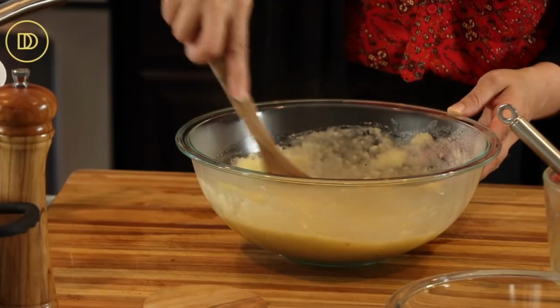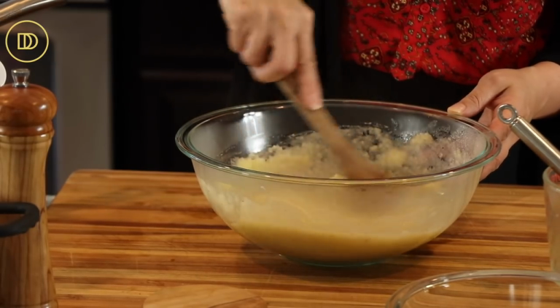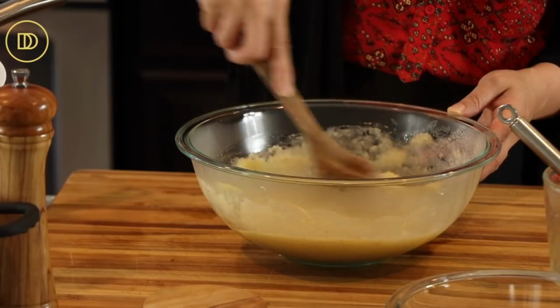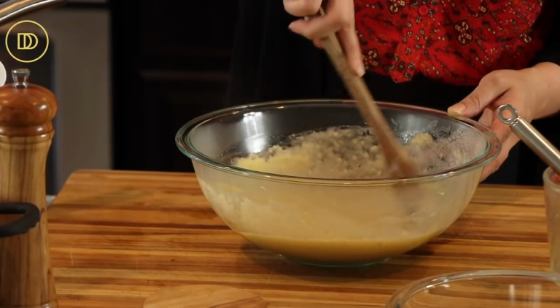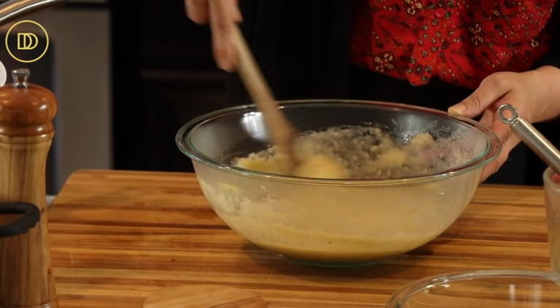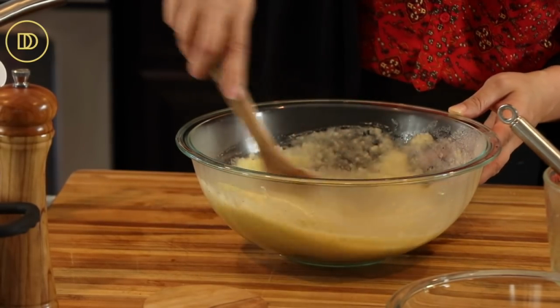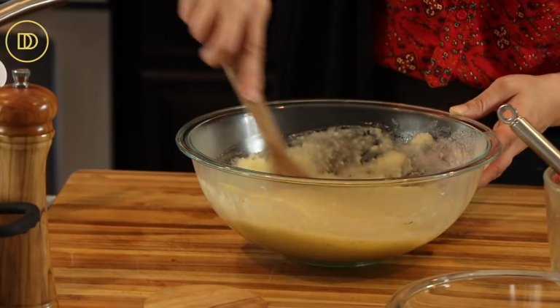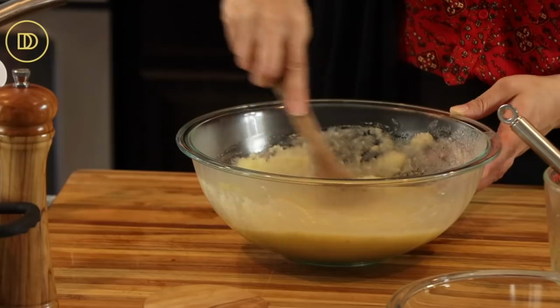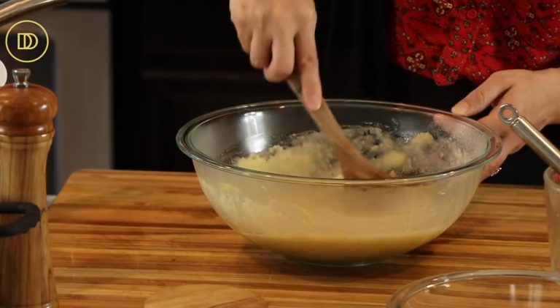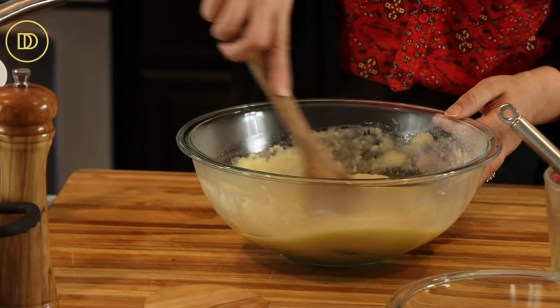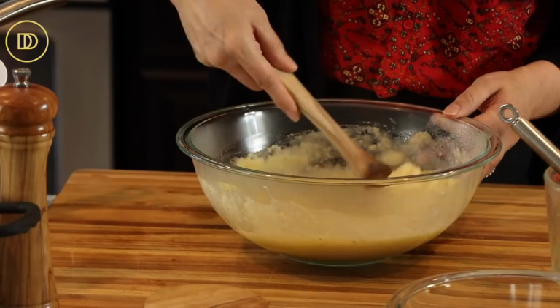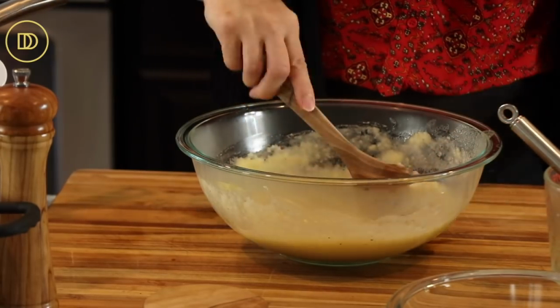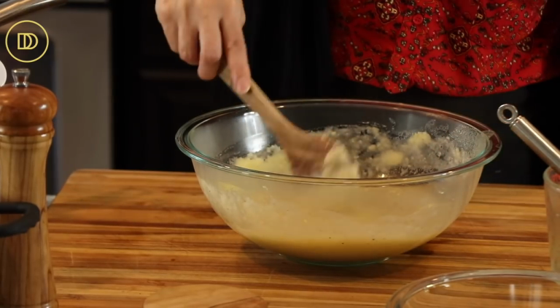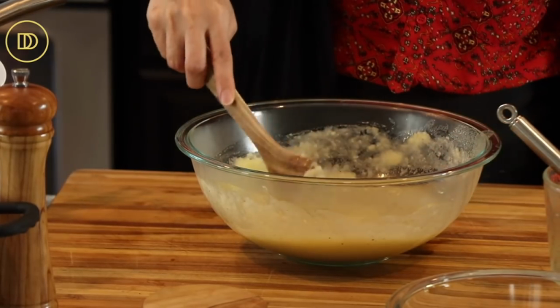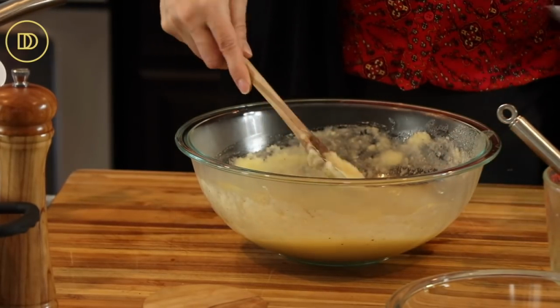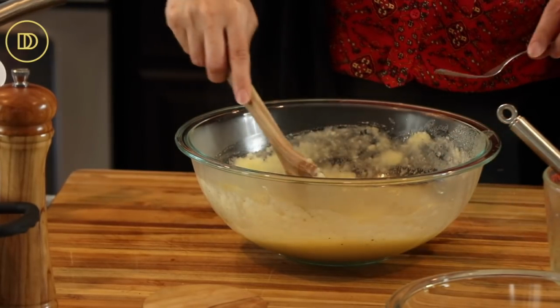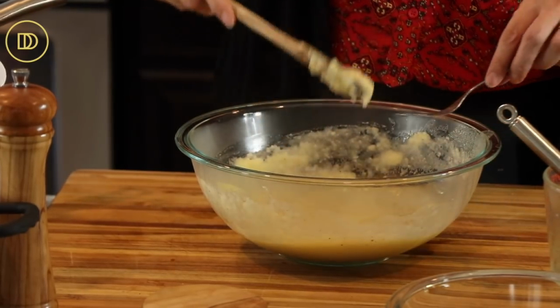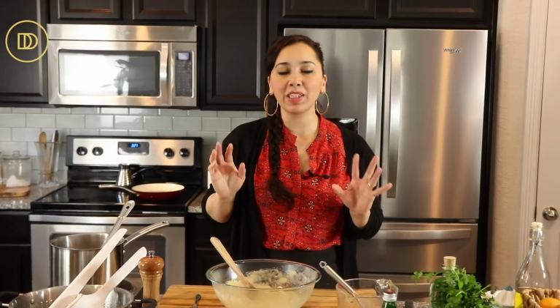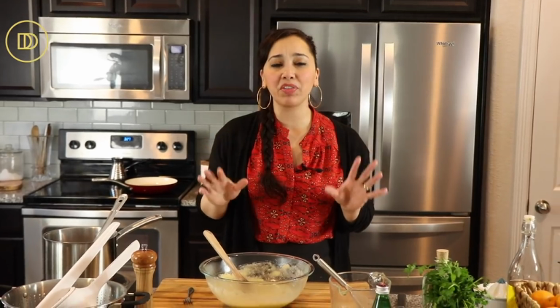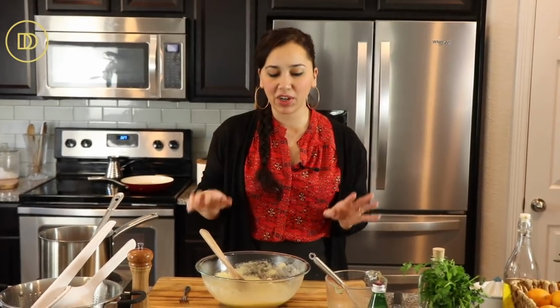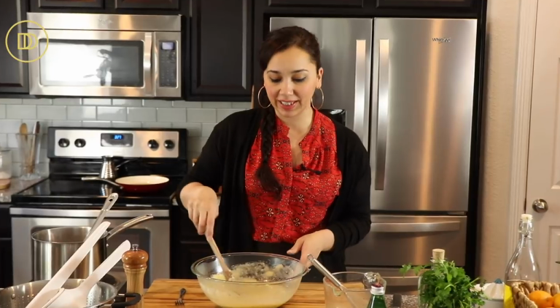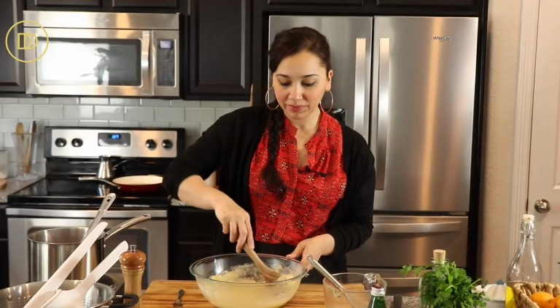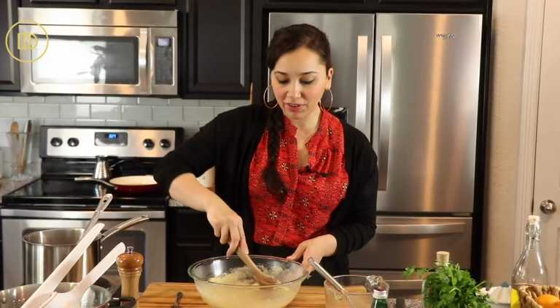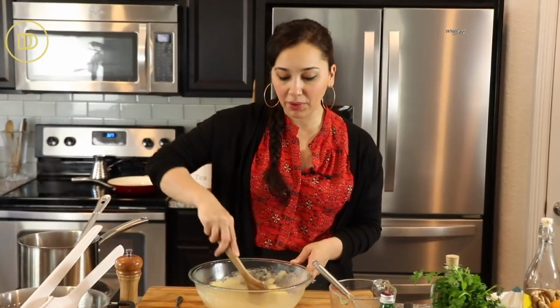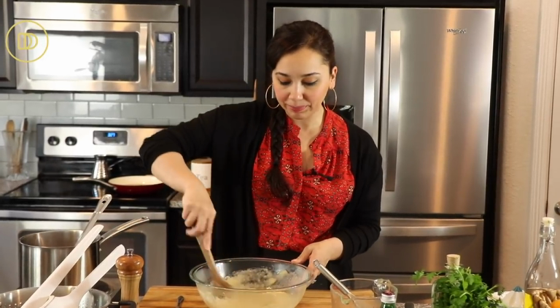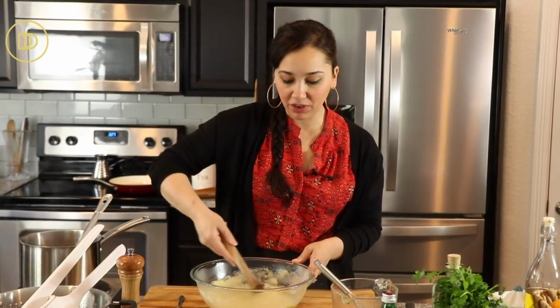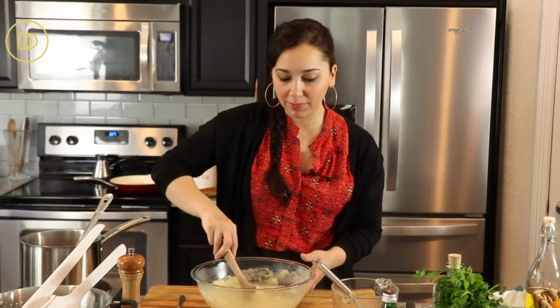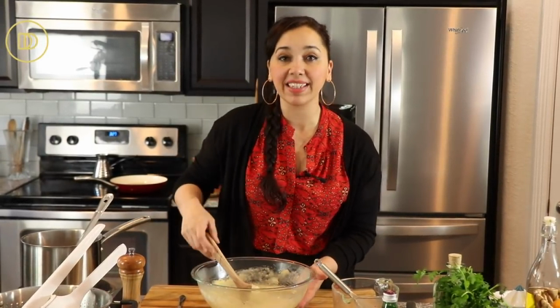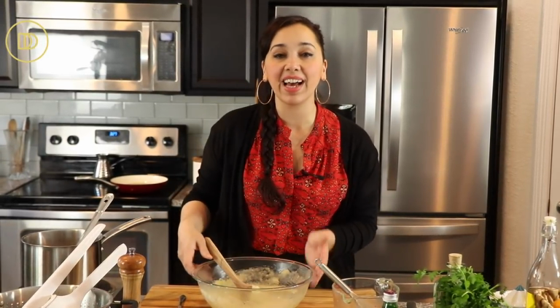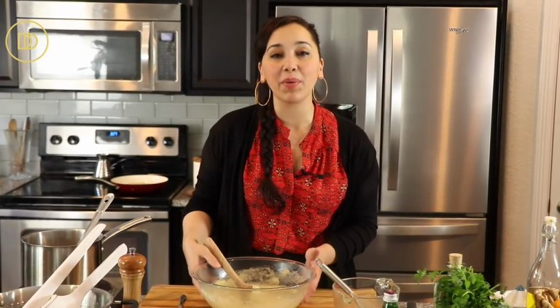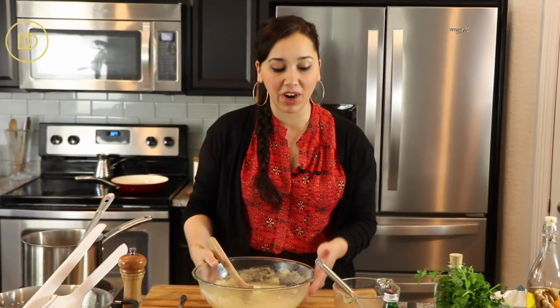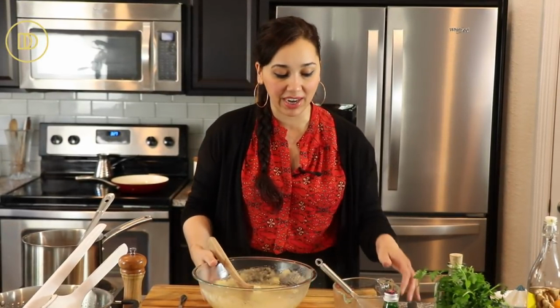Beautiful. This is the consistency that I like. It's perfect — it's garlicky, very bright and fresh. I'm going to set this aside and now we're going to fry our cod.